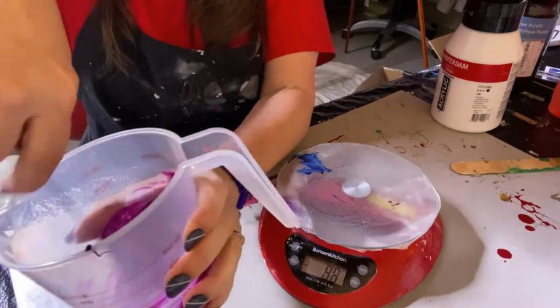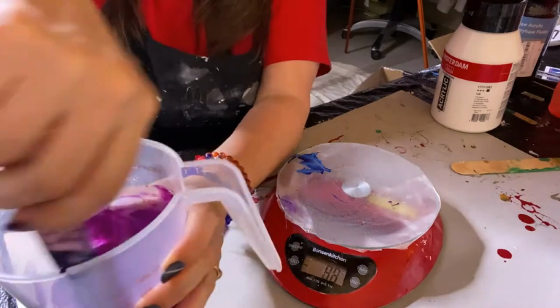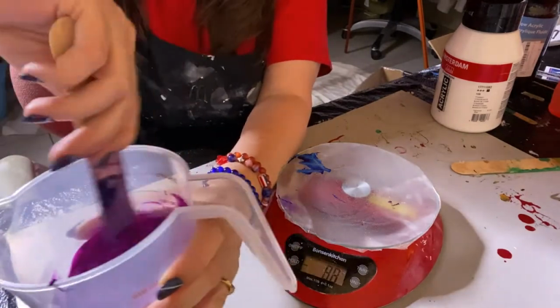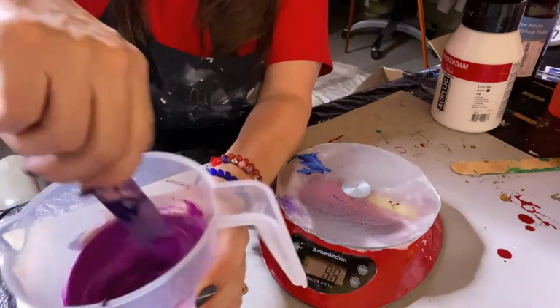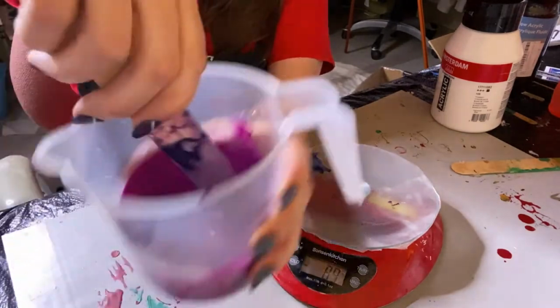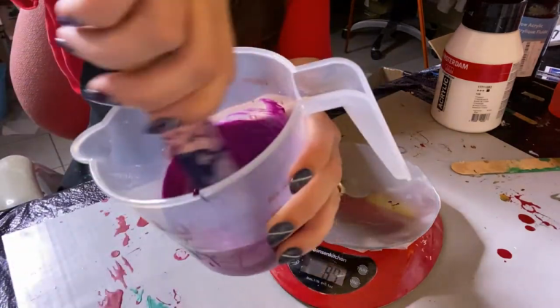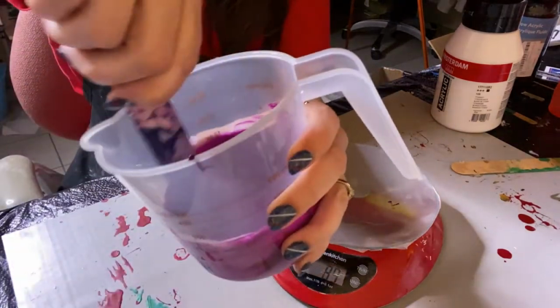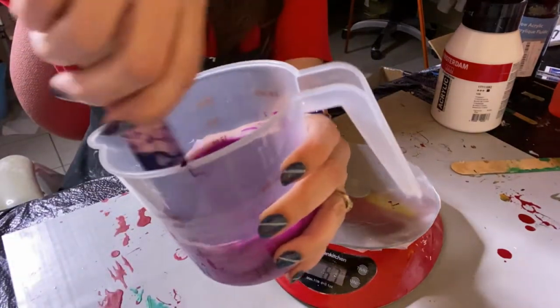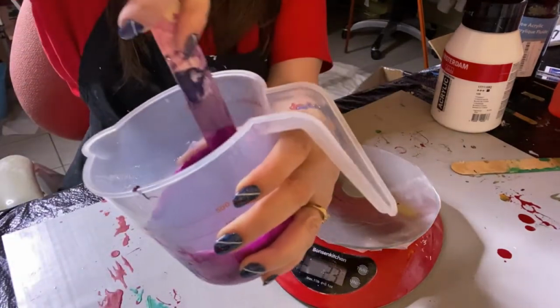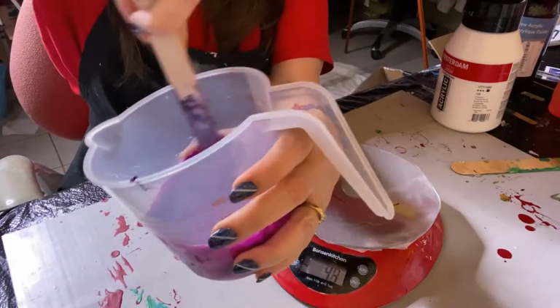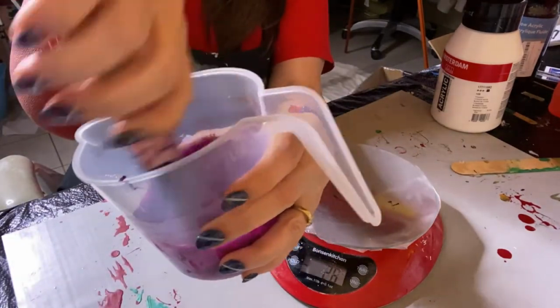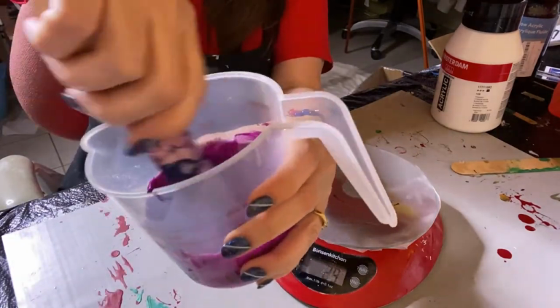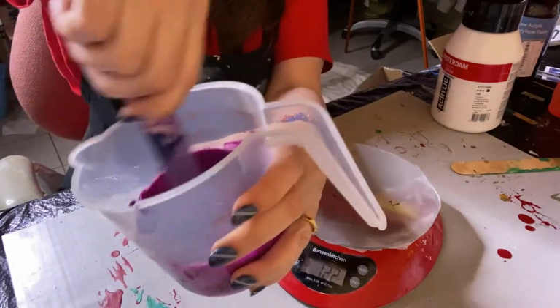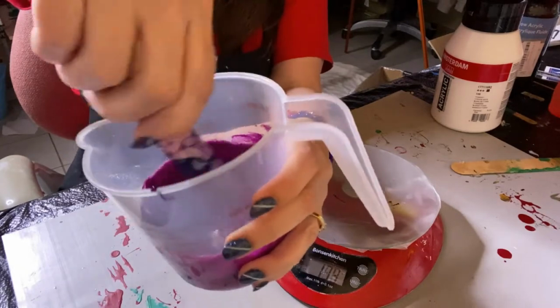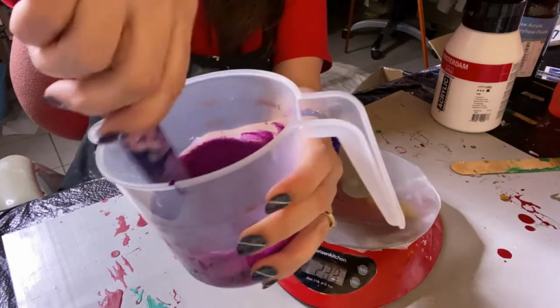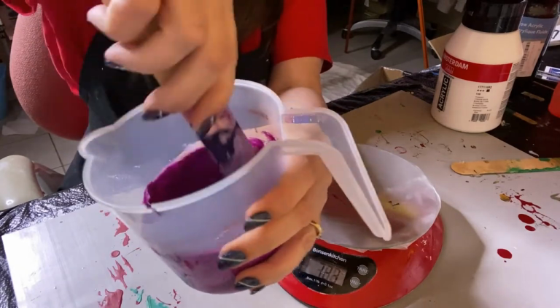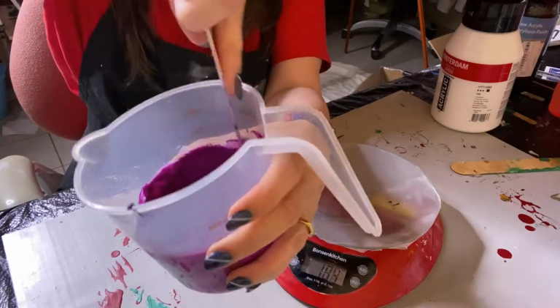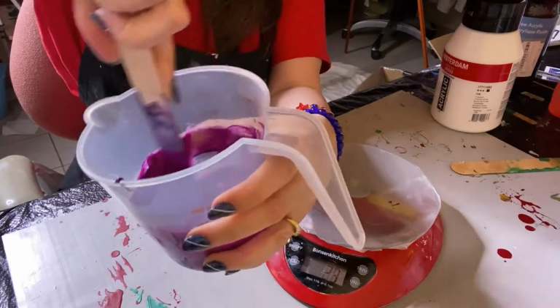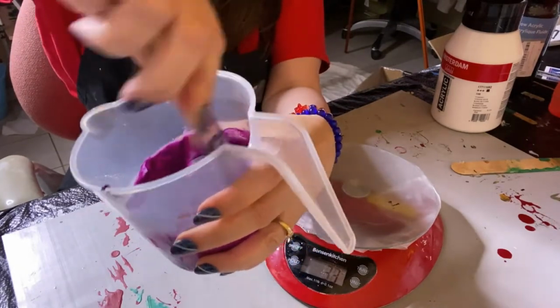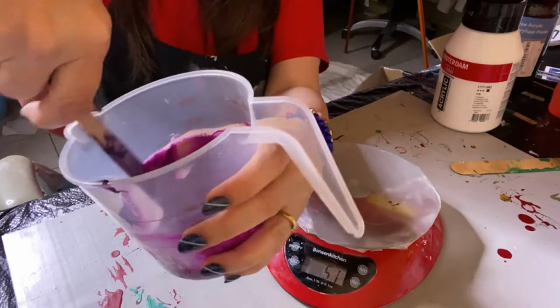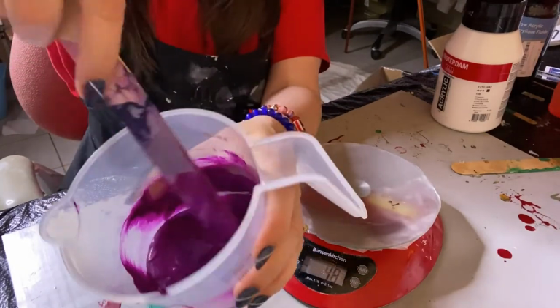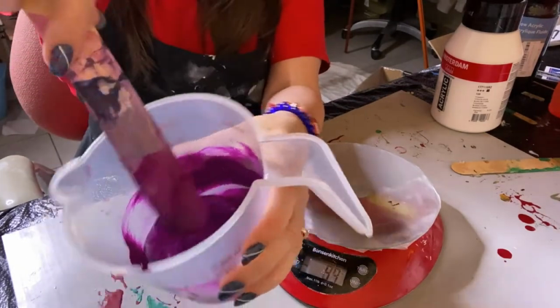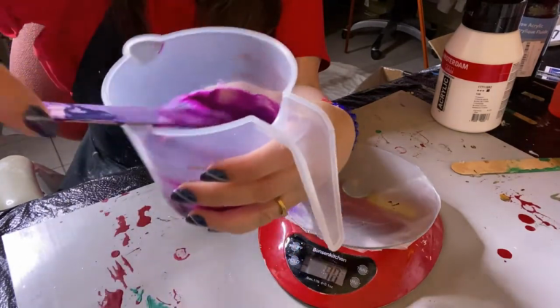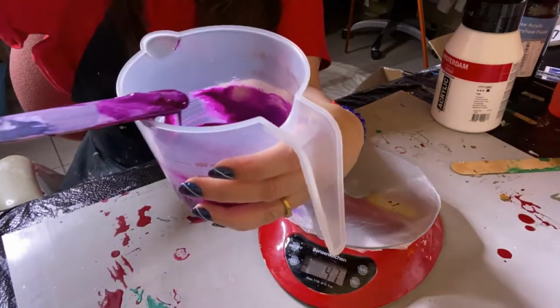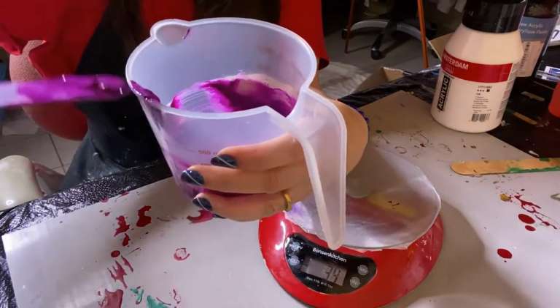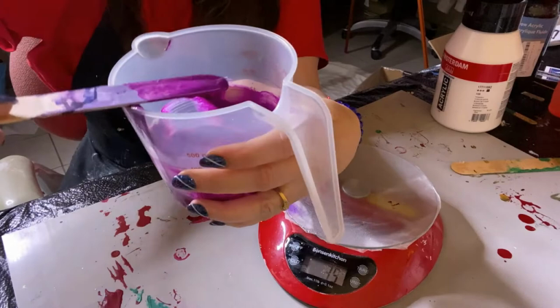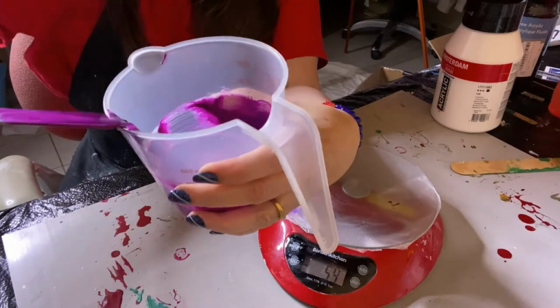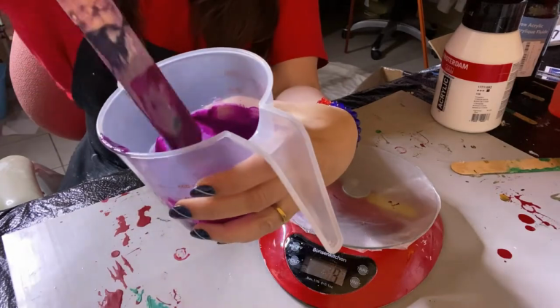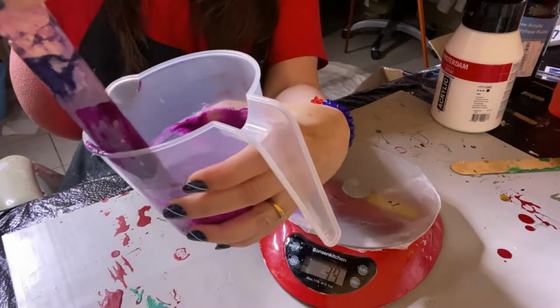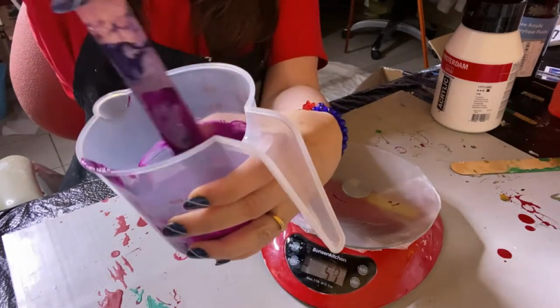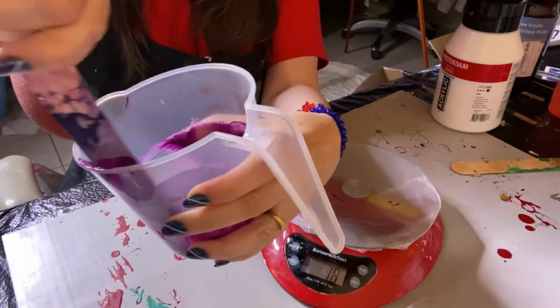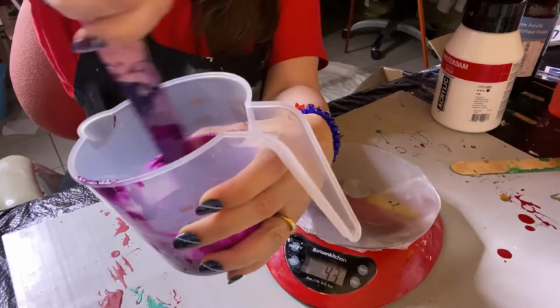I mix them first because the paint breaks down better and we don't wind up with the lumps I was talking about. Mix it up really well, make sure you scrape the sides and scrape your stick off the side too, because stuff sticks to that.